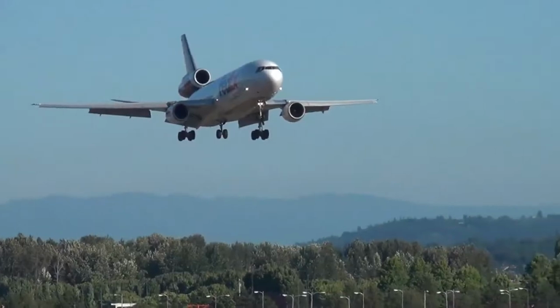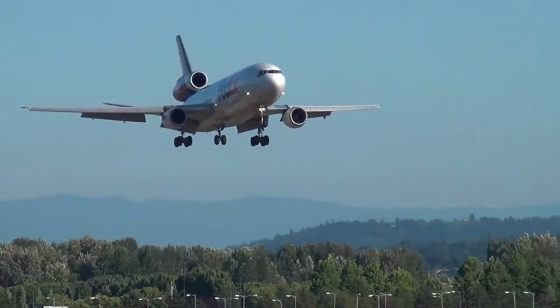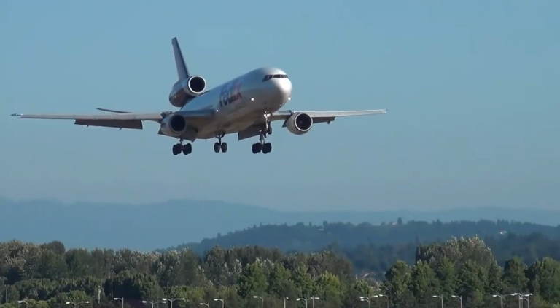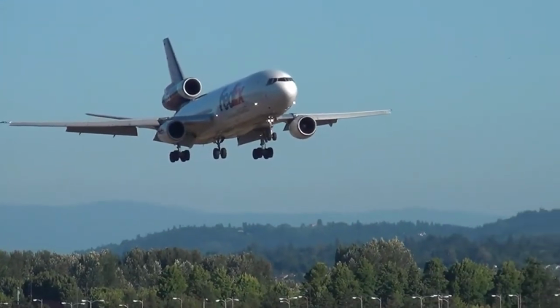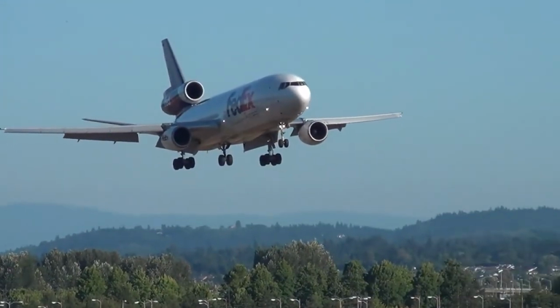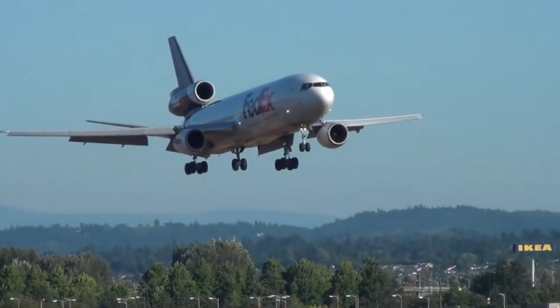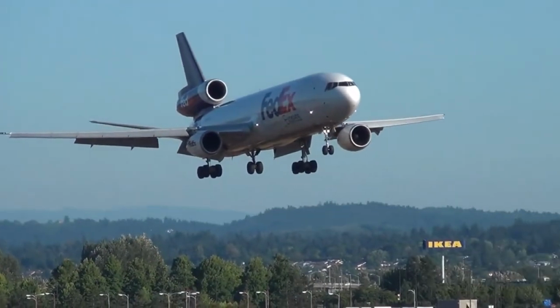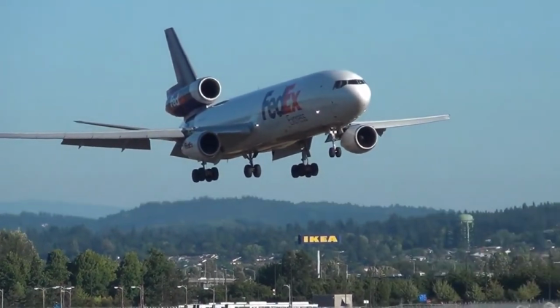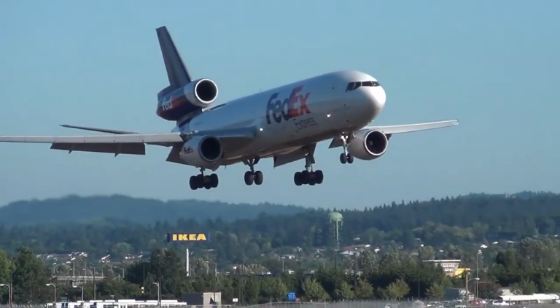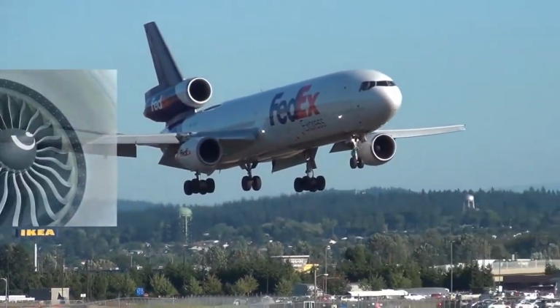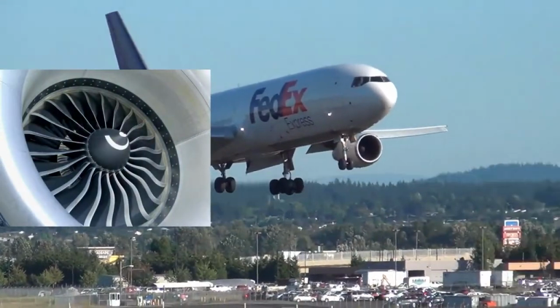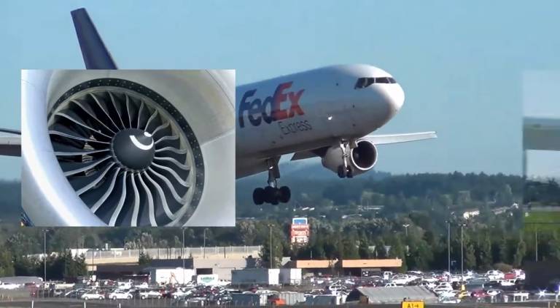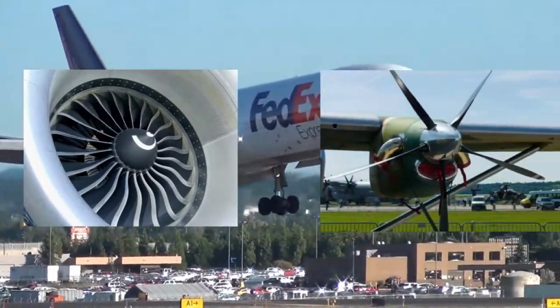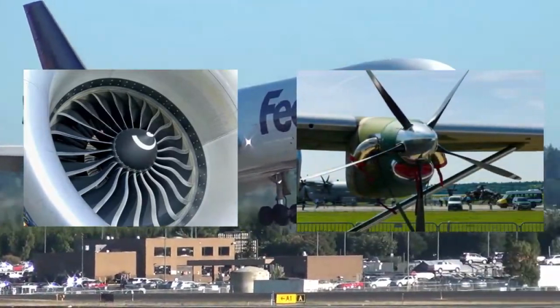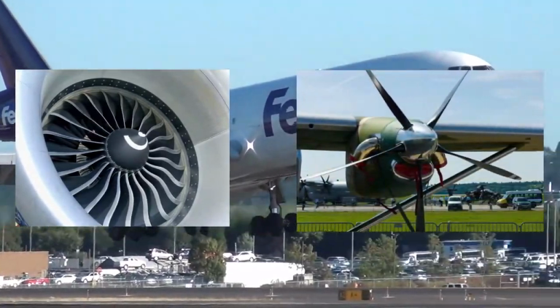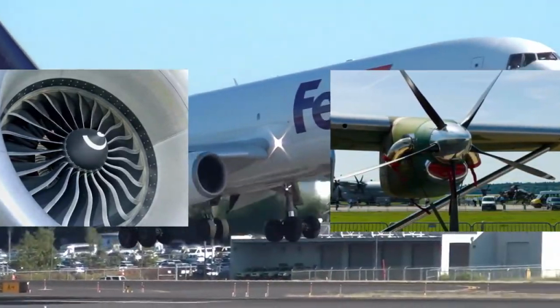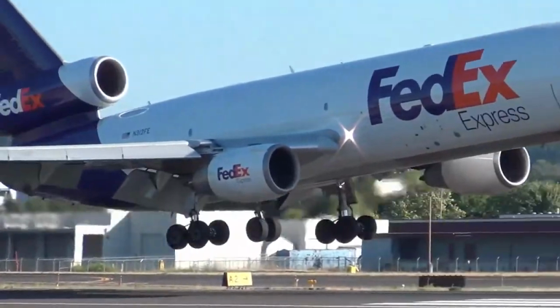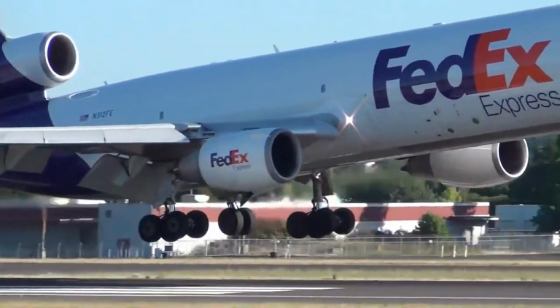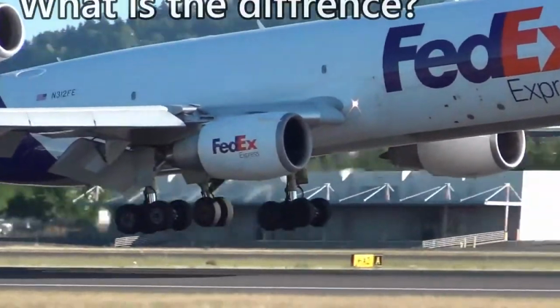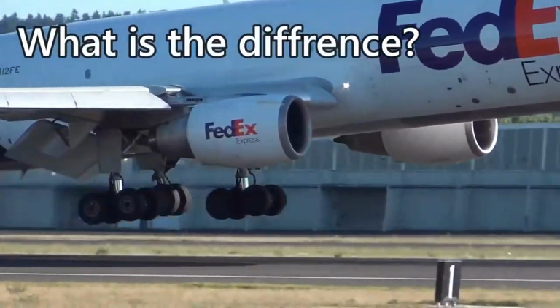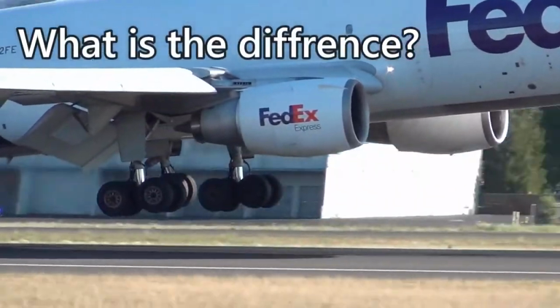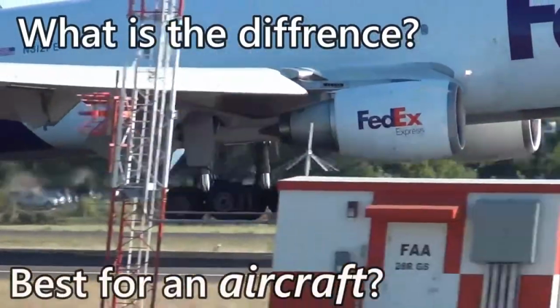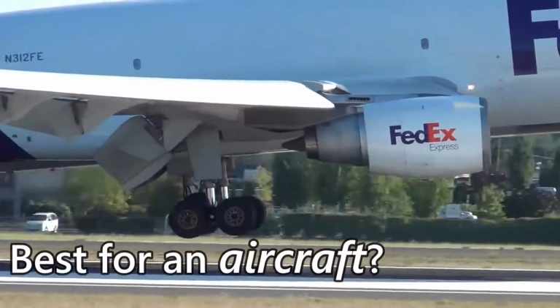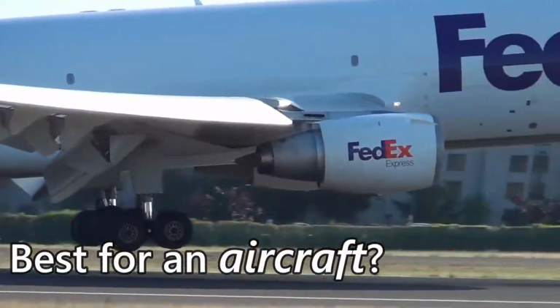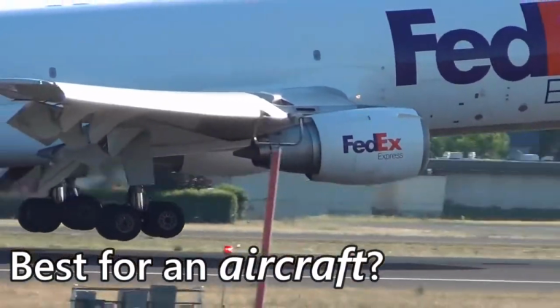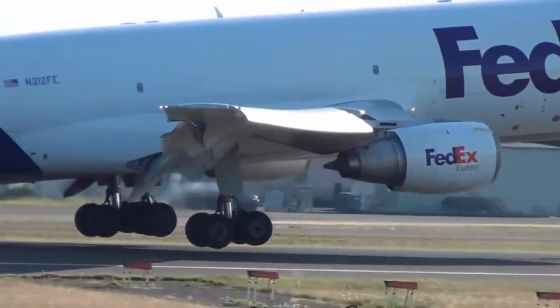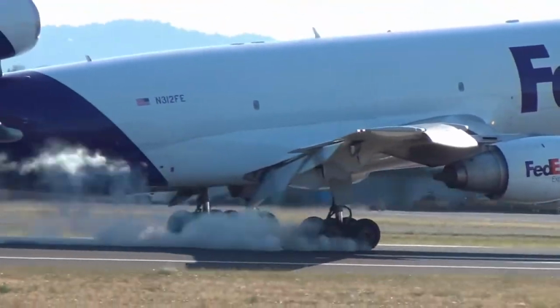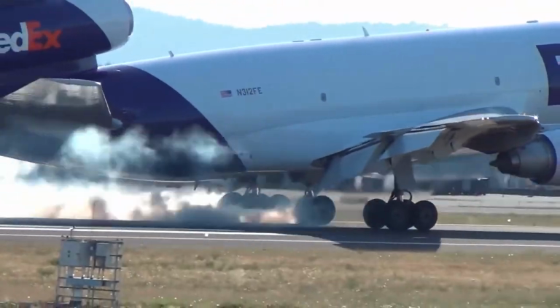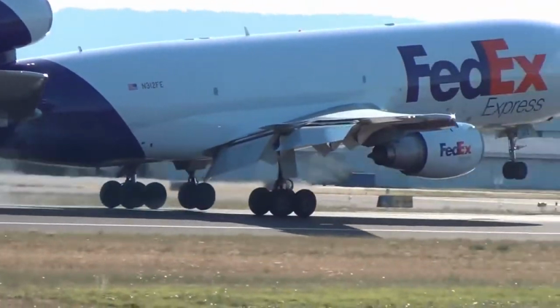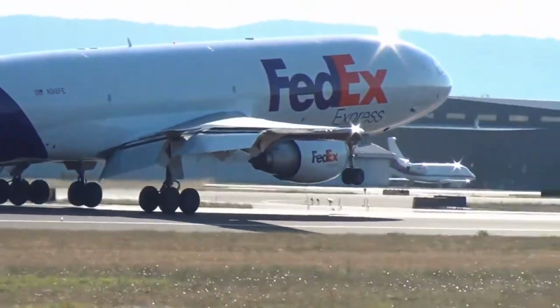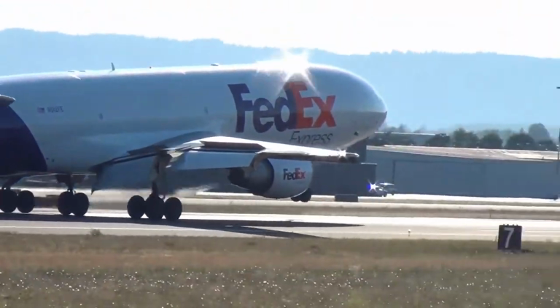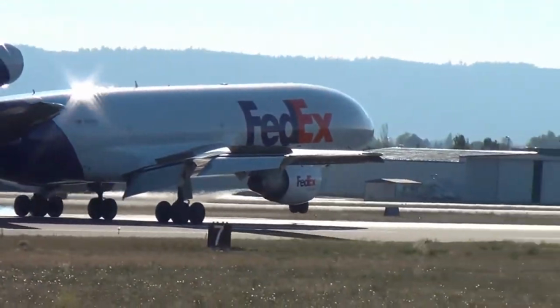When we talk about aircraft engines, we have two types: the first being jet engine, and the second one being turboprop engine. What is the difference? What is the best choice for an airline? This will all be explained in the video, so keep watching till the end.